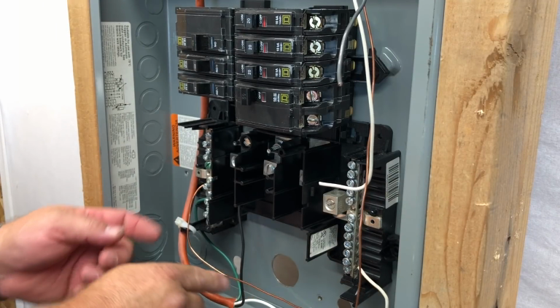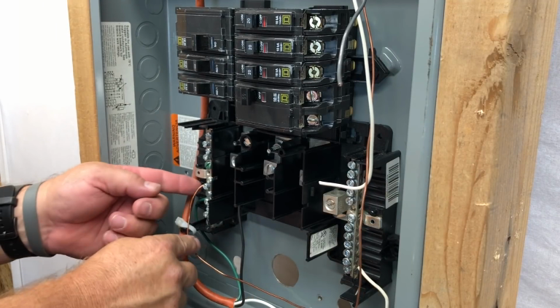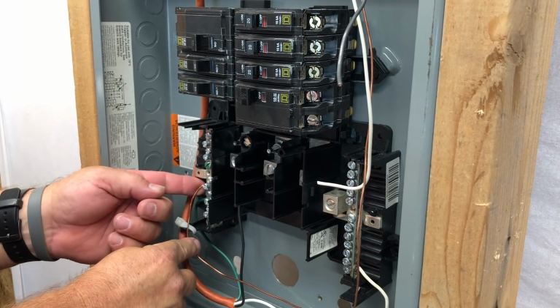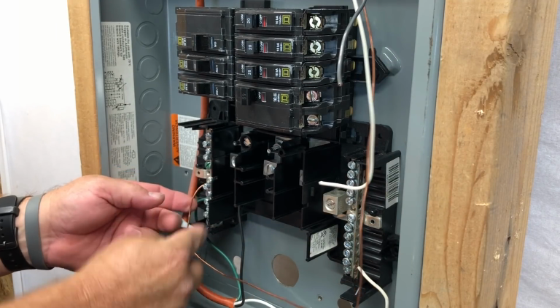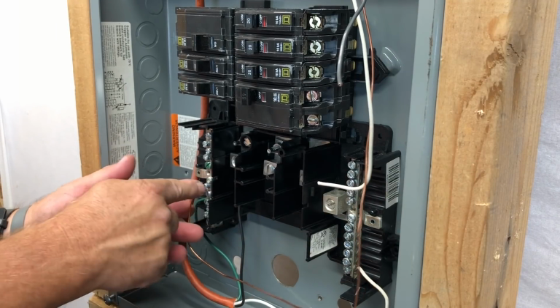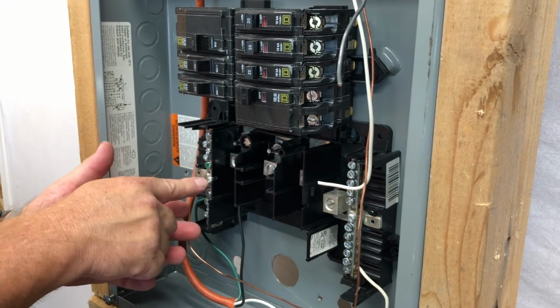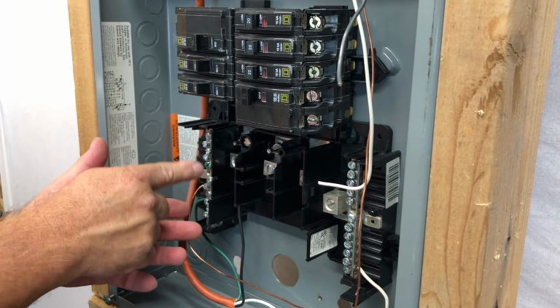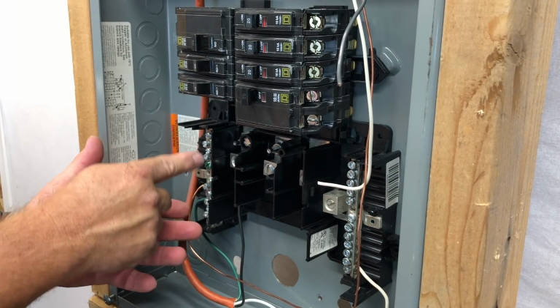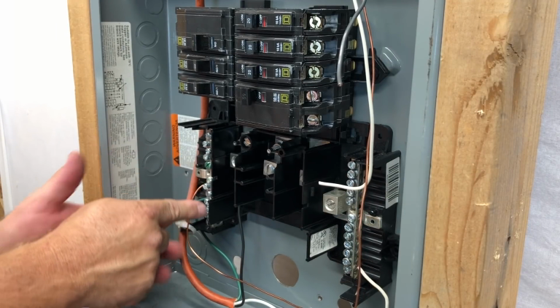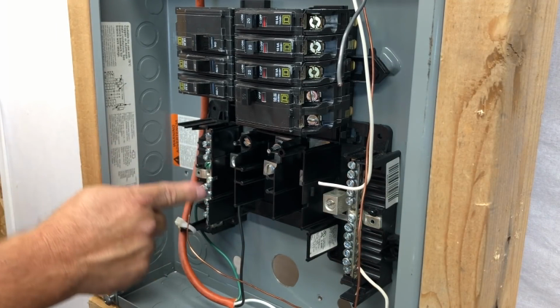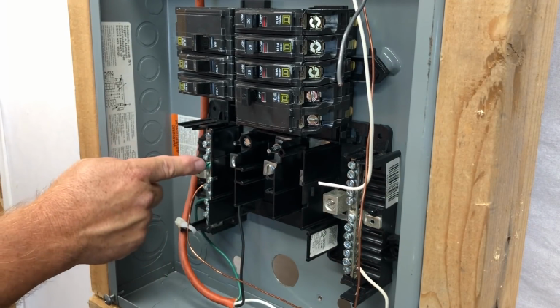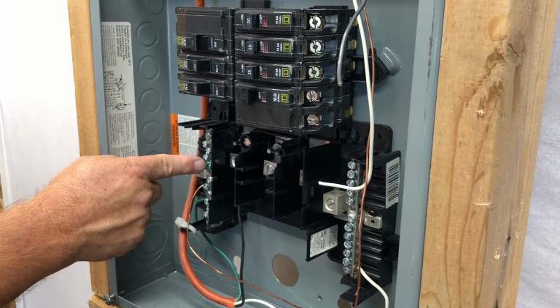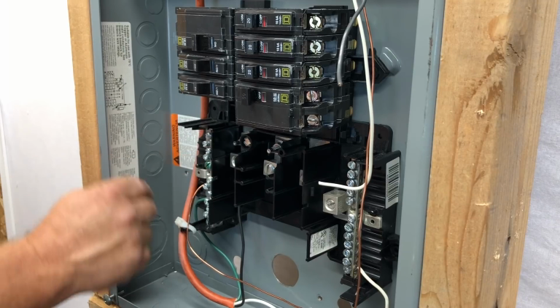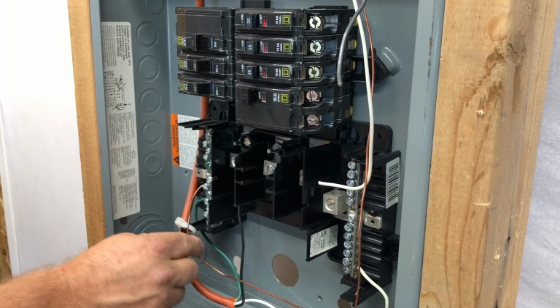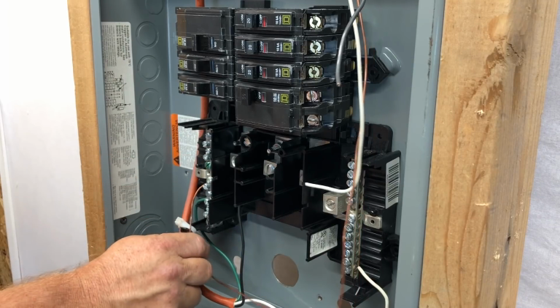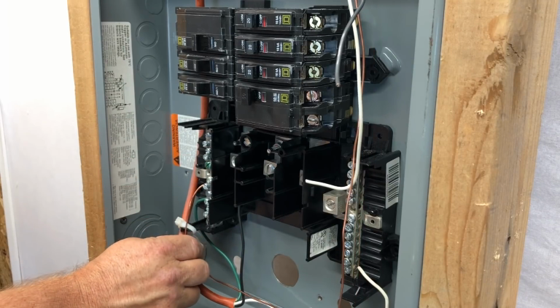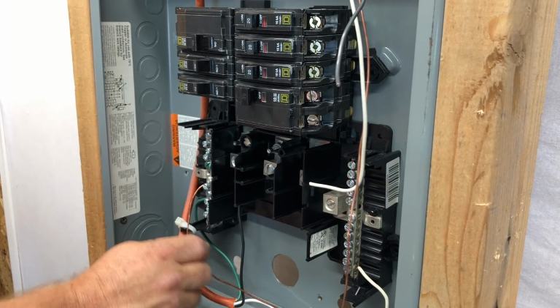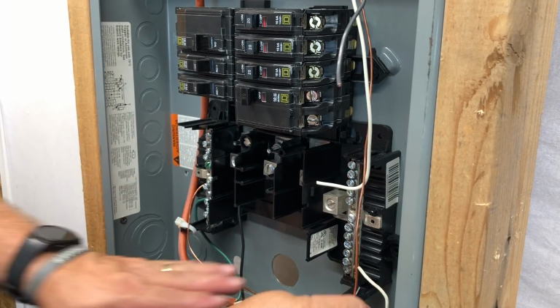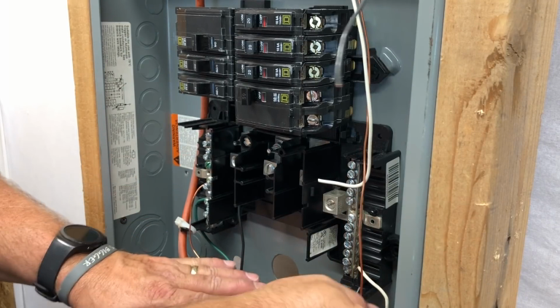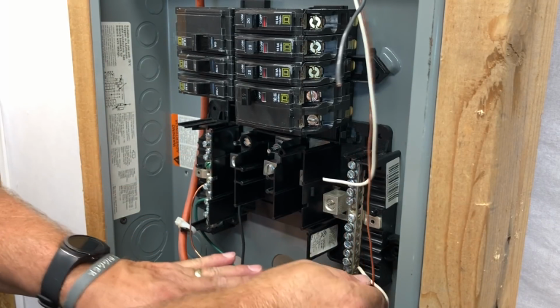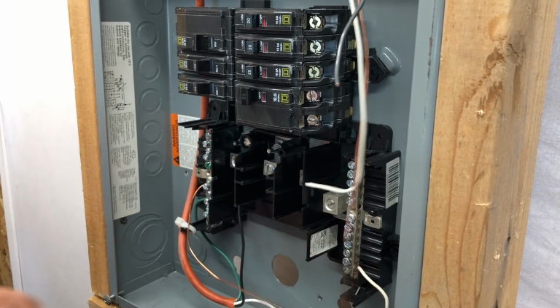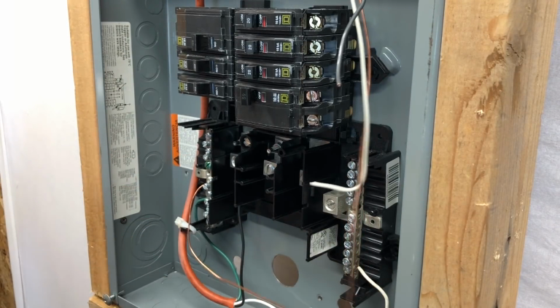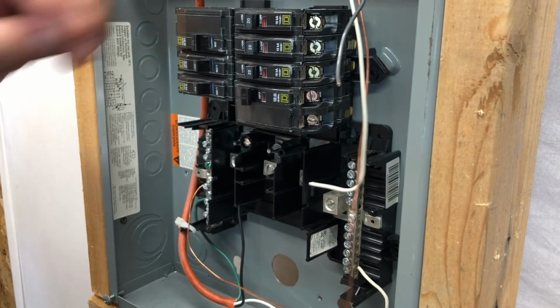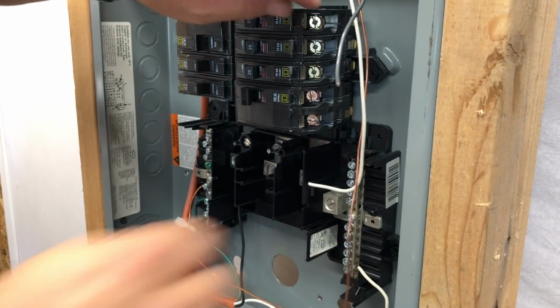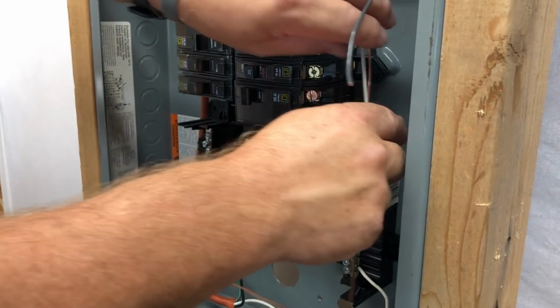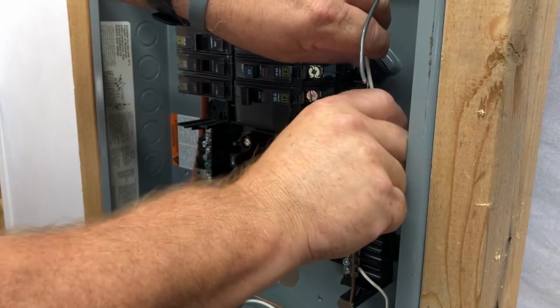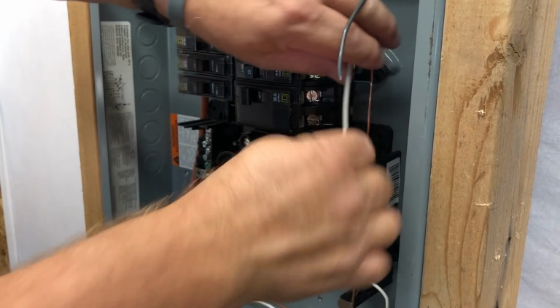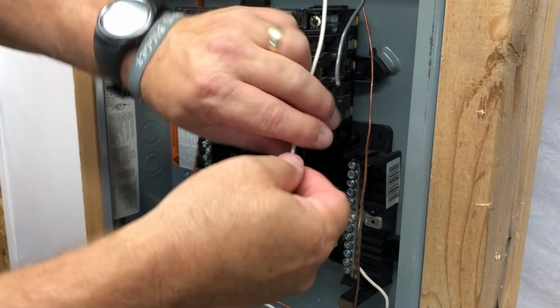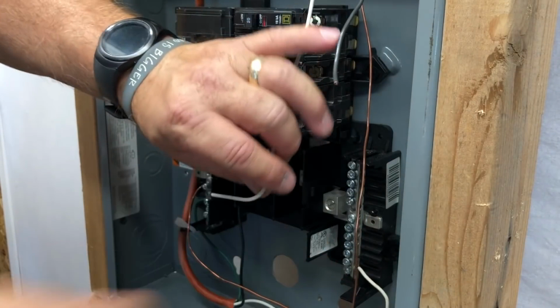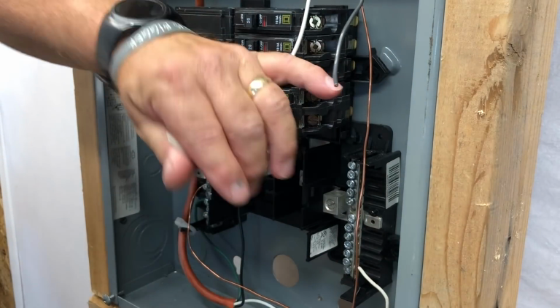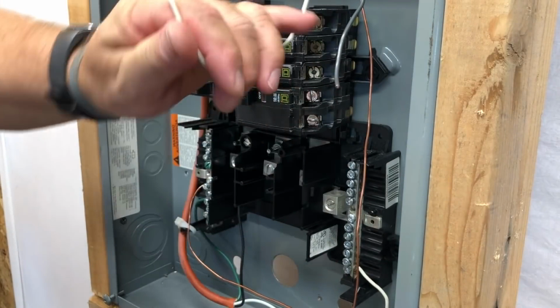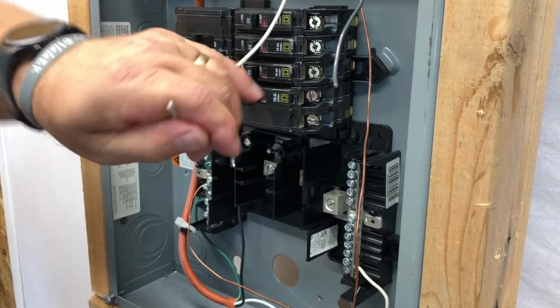Now let's make all our connections. We've got our ground wire — it's bare copper — going straight to the ground bus. See the green screw there? Just bend it, neaten it up, and connect it in the panel.